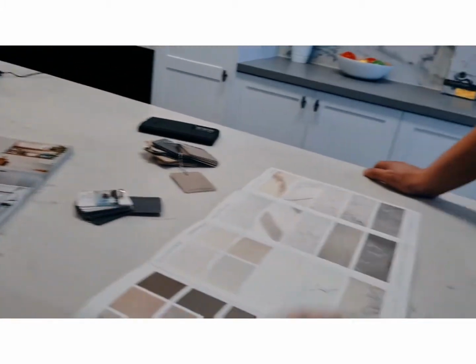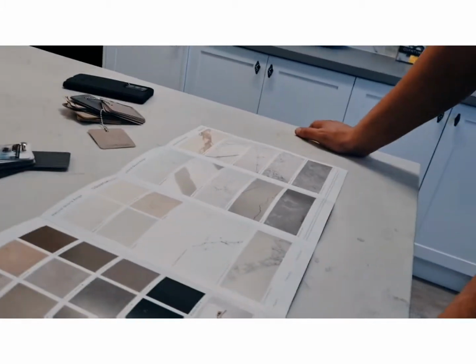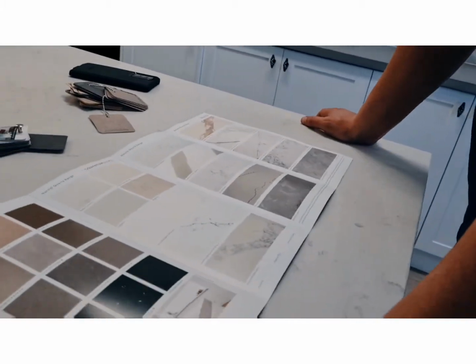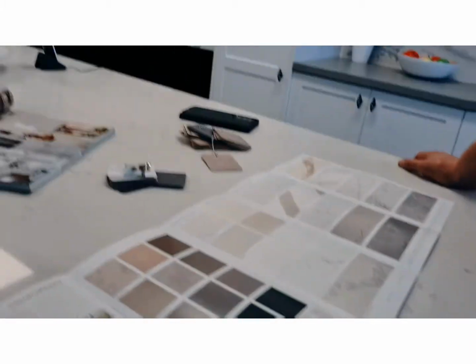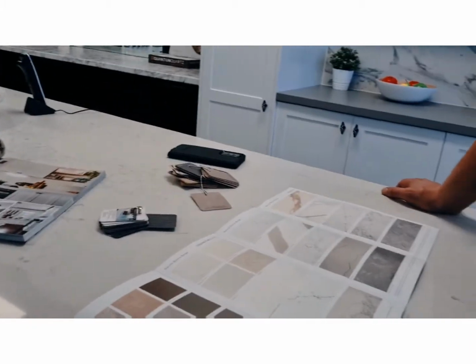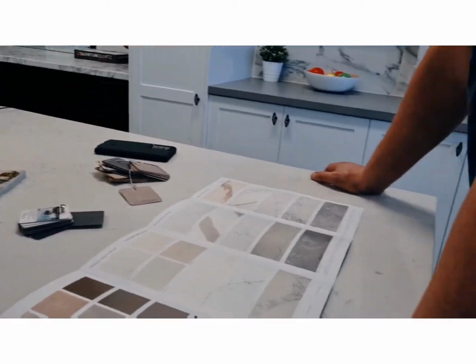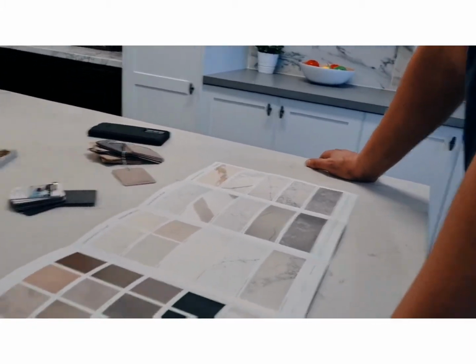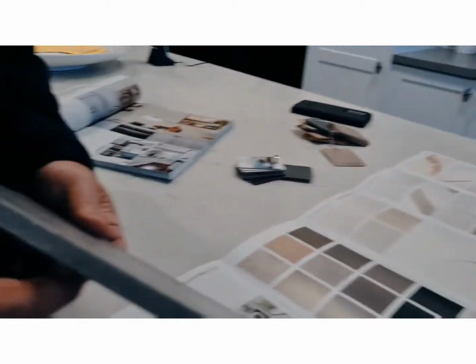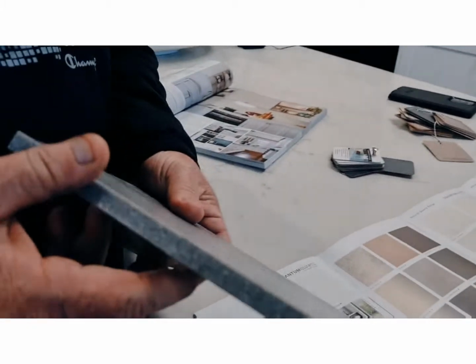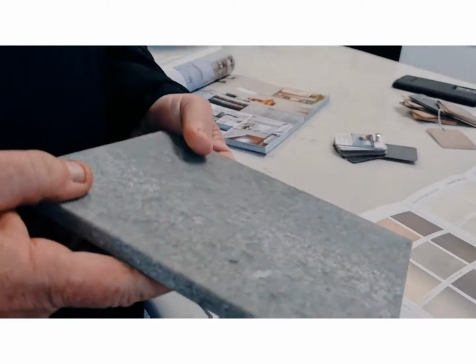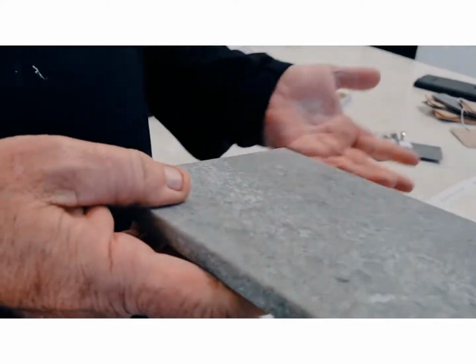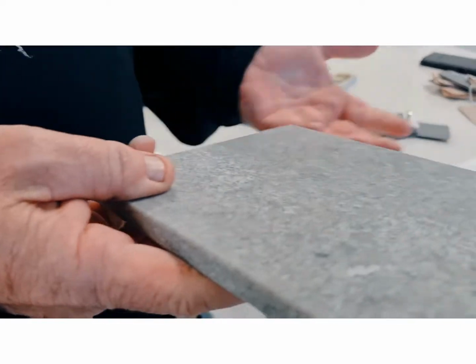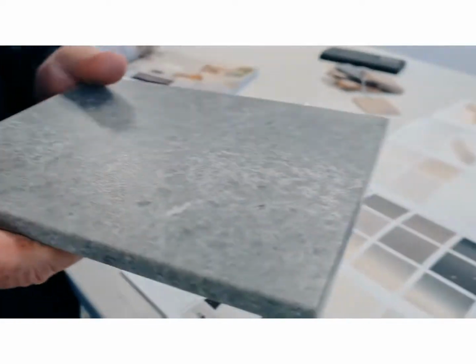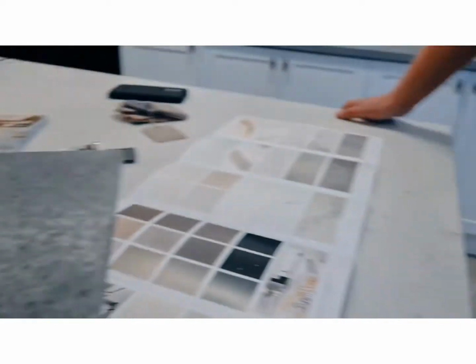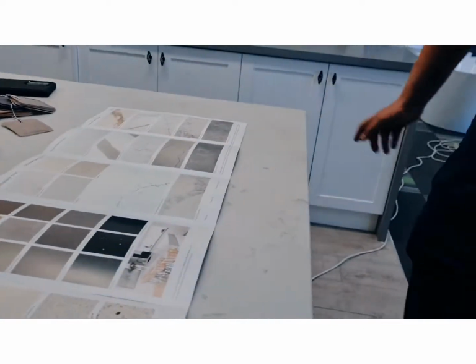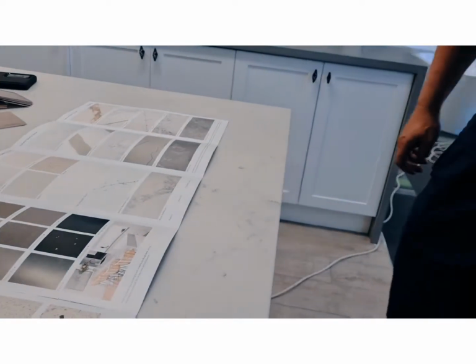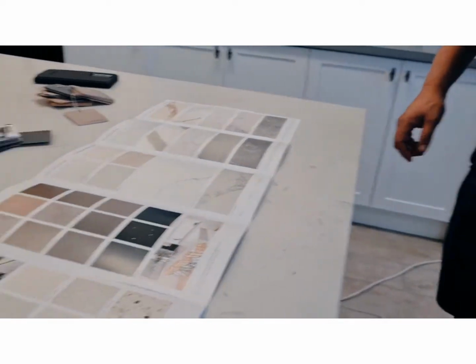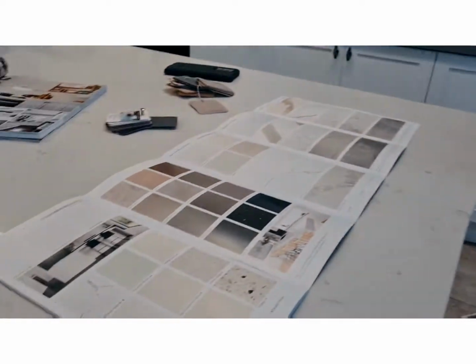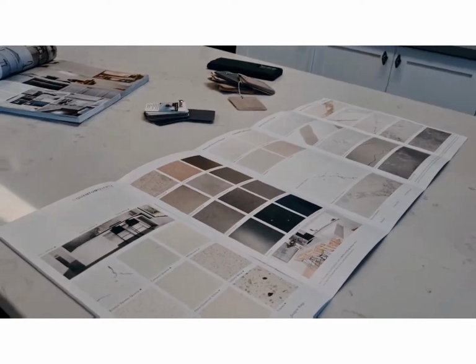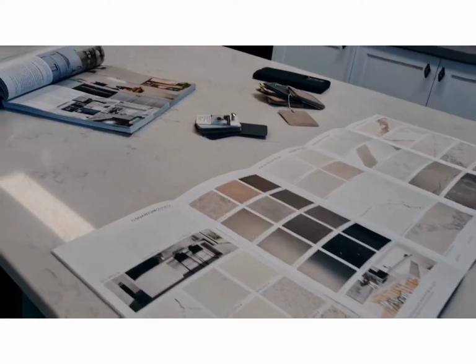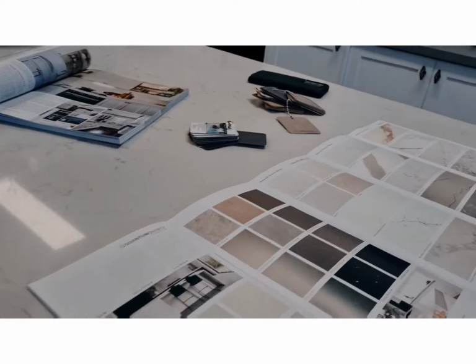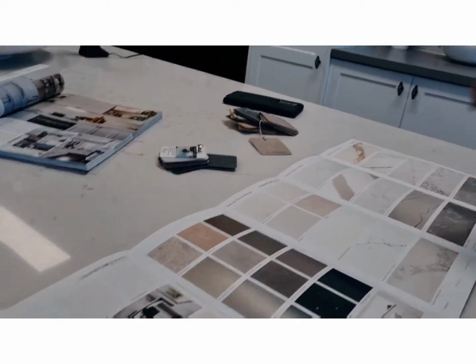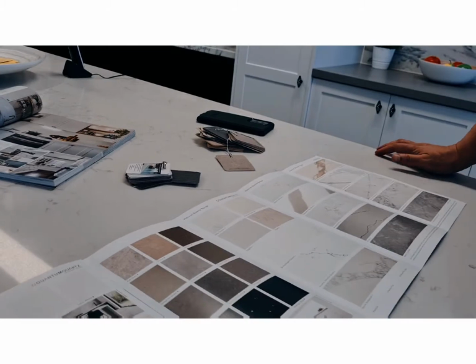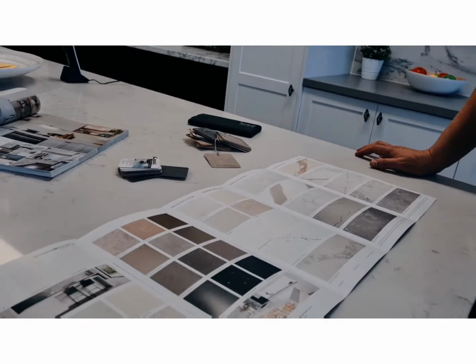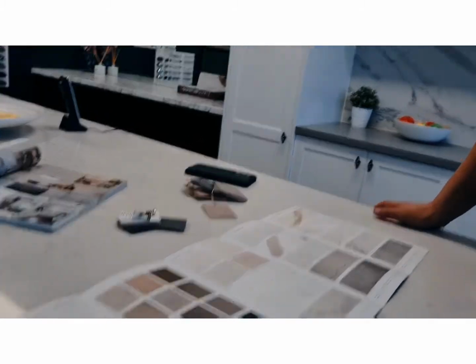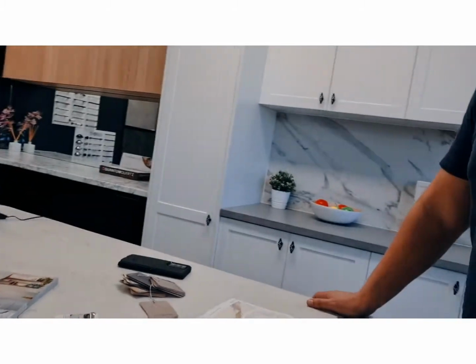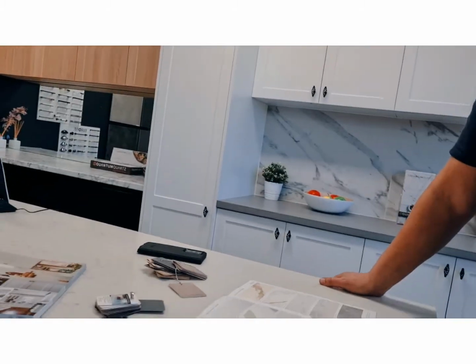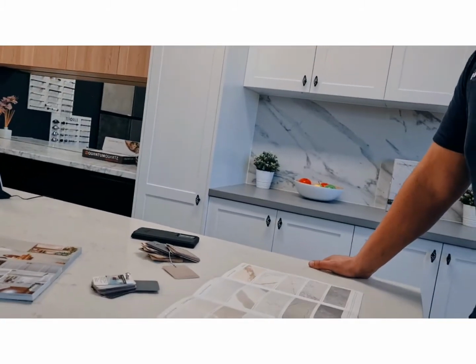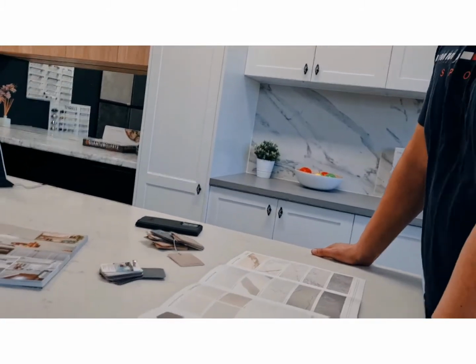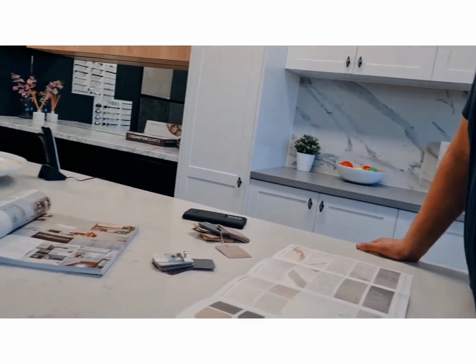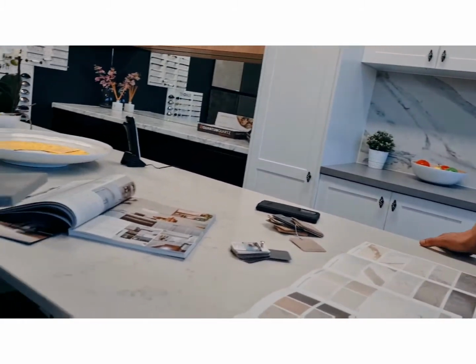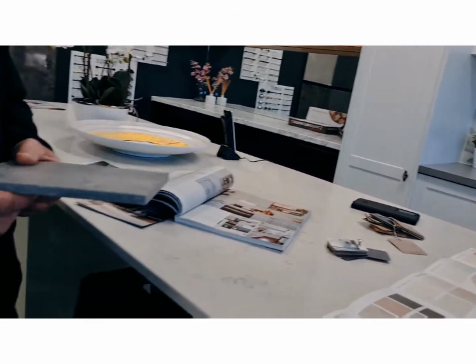Which one do you like? I like this one. You like this one? It goes with the floor, that's nice. It doesn't match that tile perfectly, but with white cupboards - yeah, that's what I said. It's a very nice look in a white cupboard. It goes together. Here's the price - how much budget do you want to spend on this?